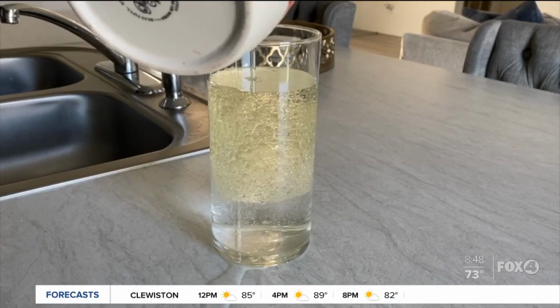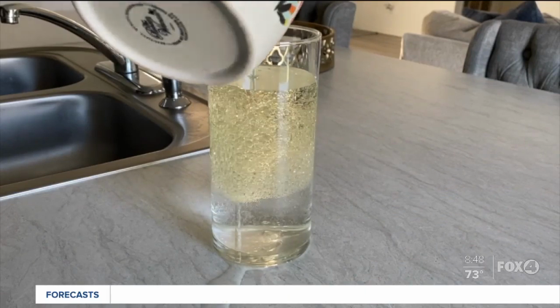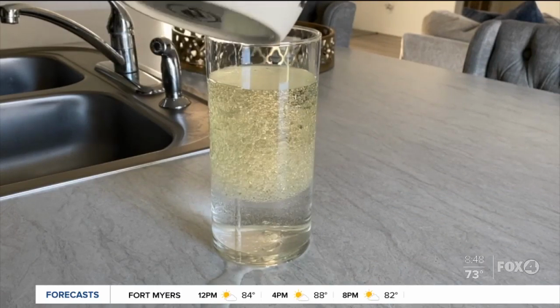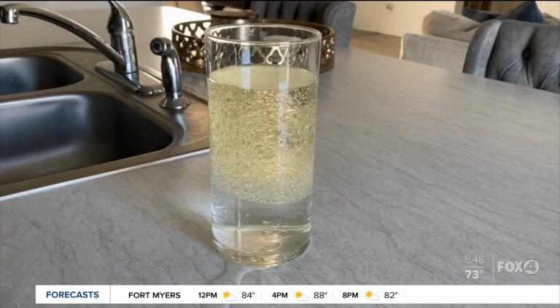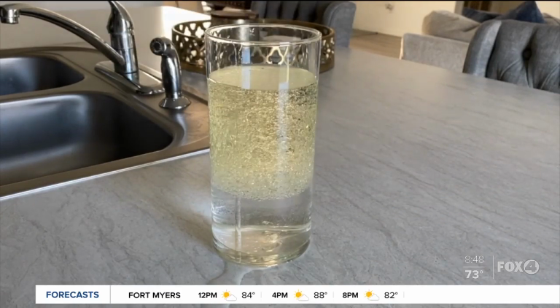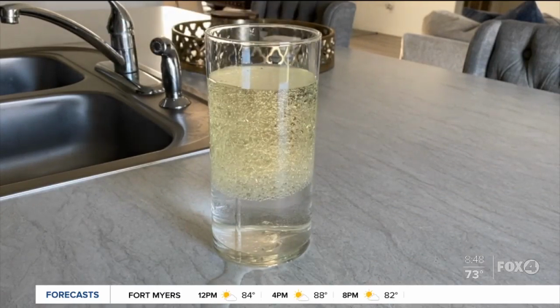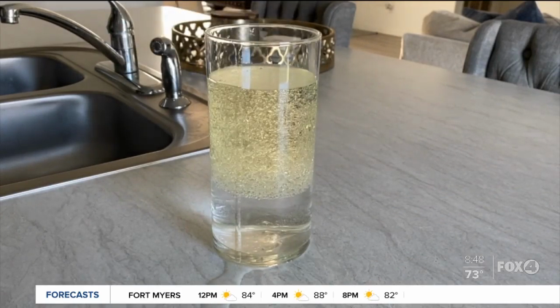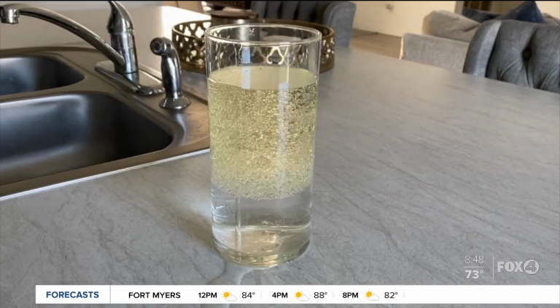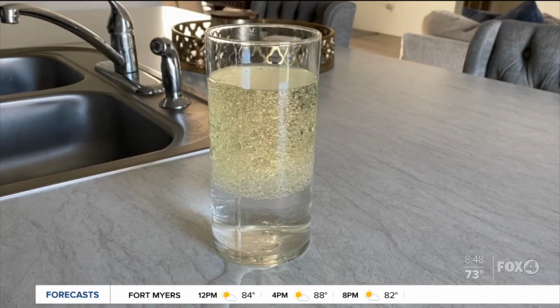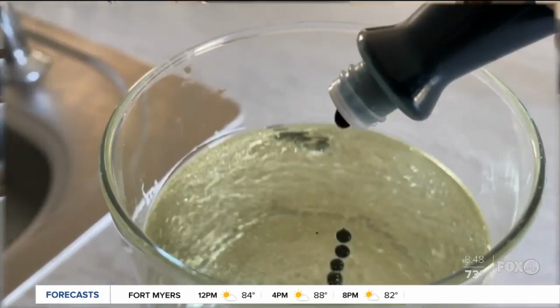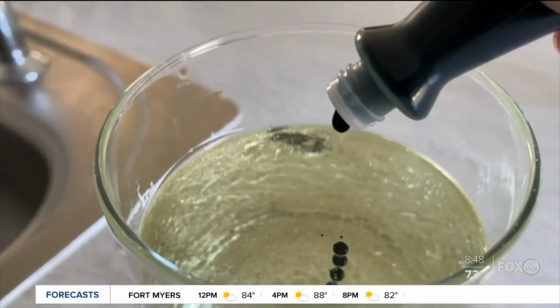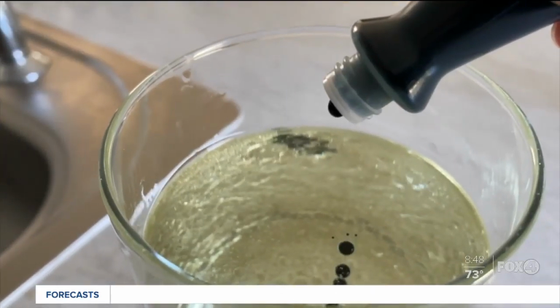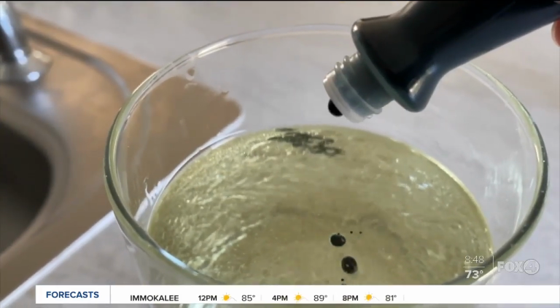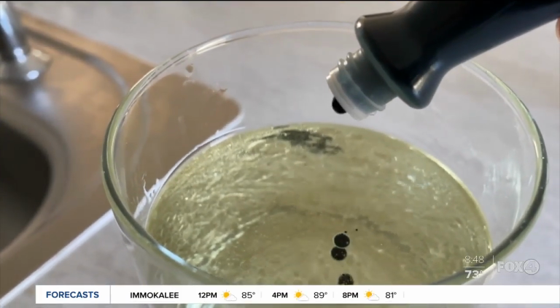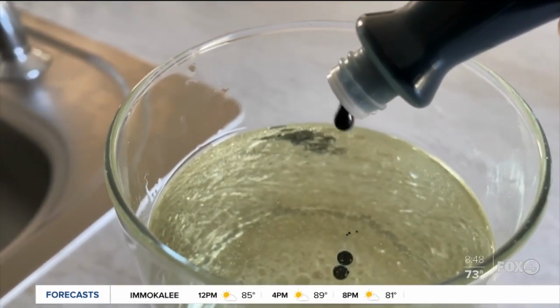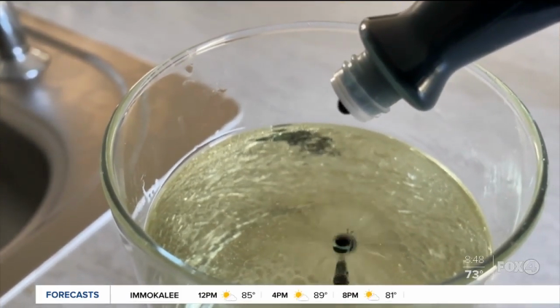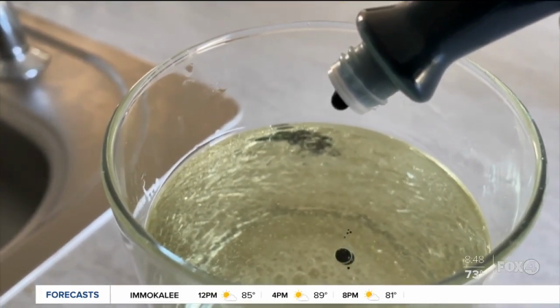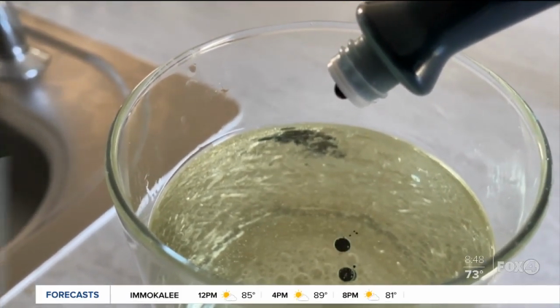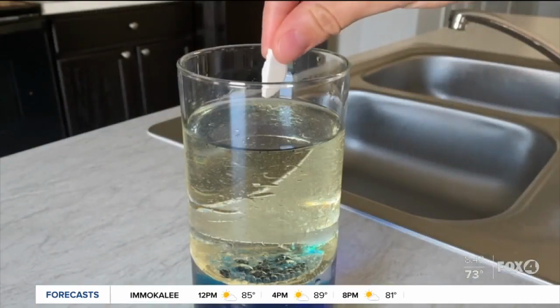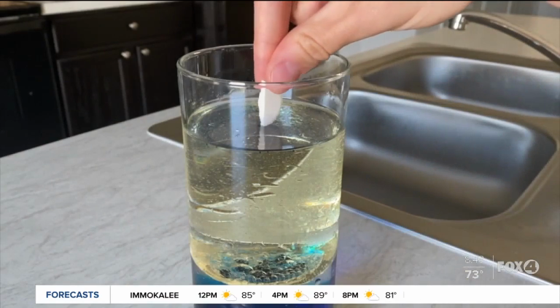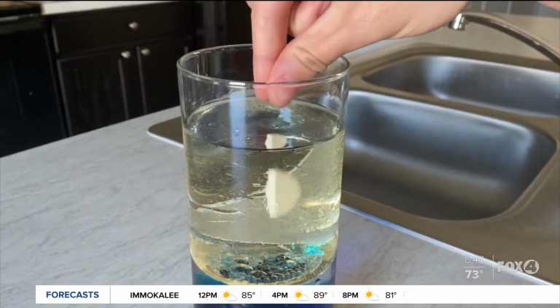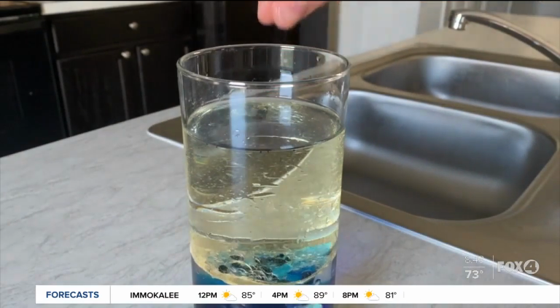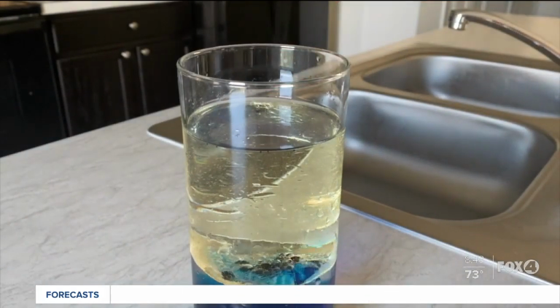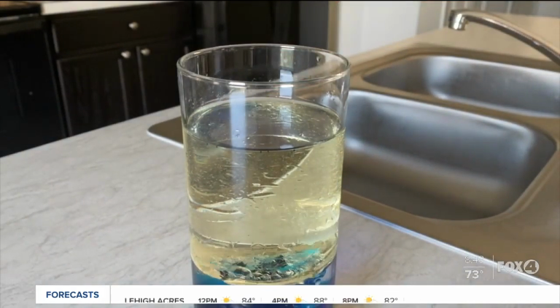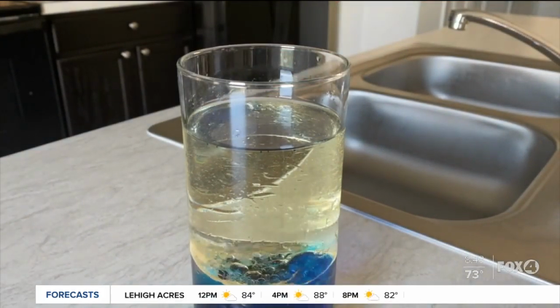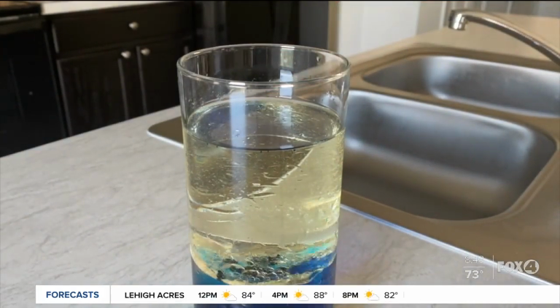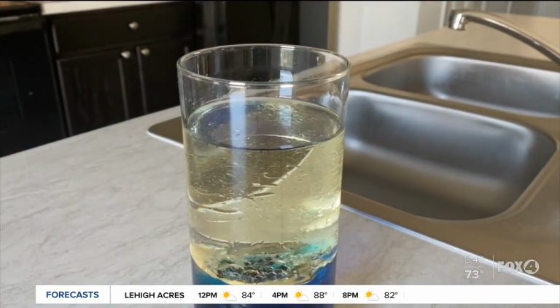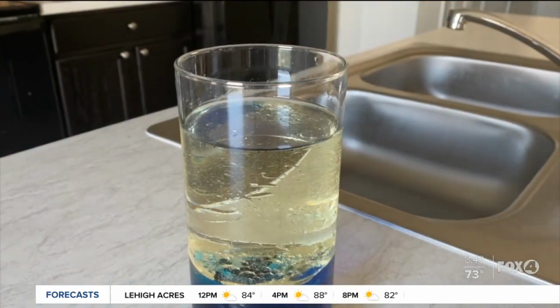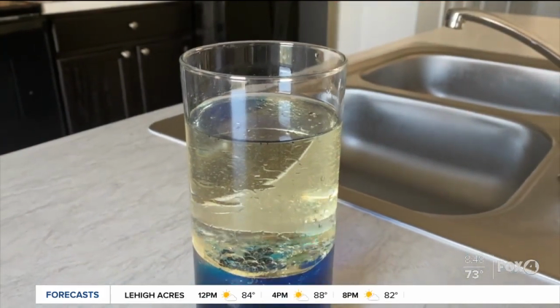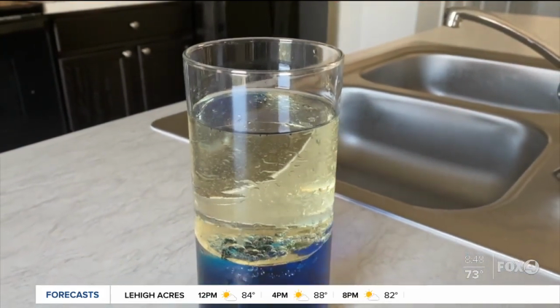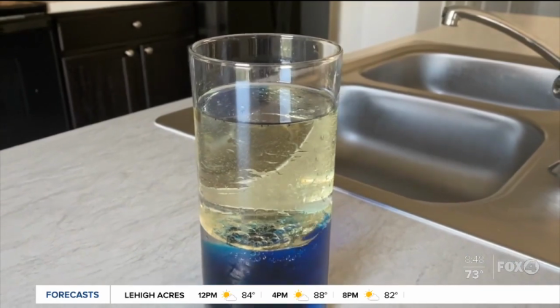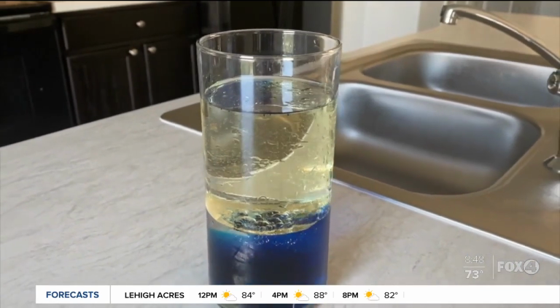Now wait for the water and the oil to separate. Next, add a few drops of food coloring to the mix — any color will do. Finally, drop half a tablet of the Alka-Seltzer into the jar and watch the bubbly blobs form.